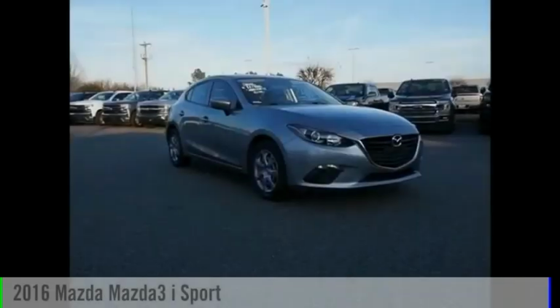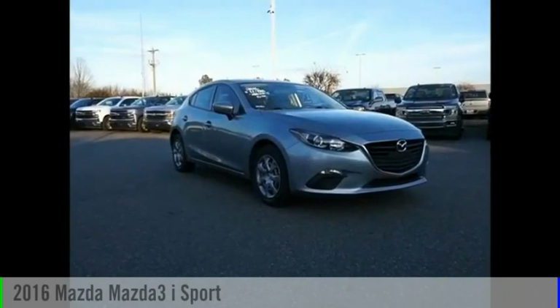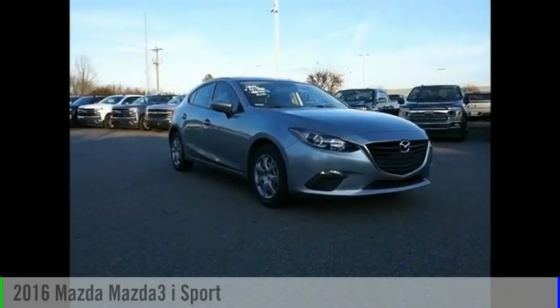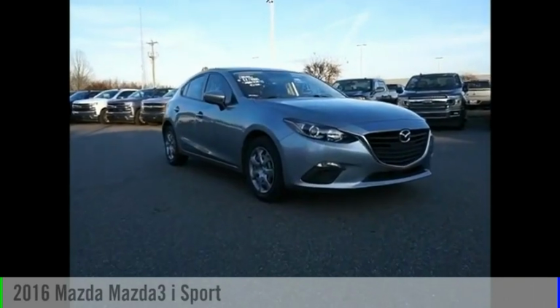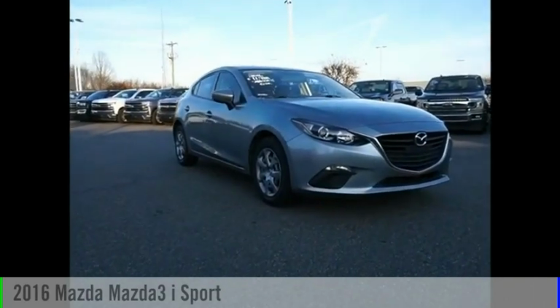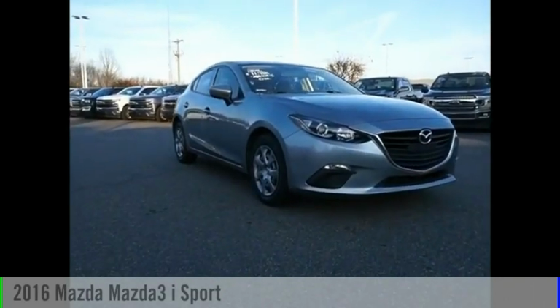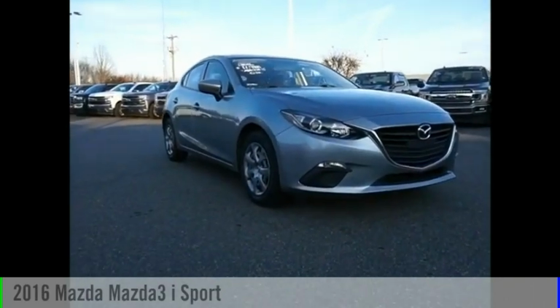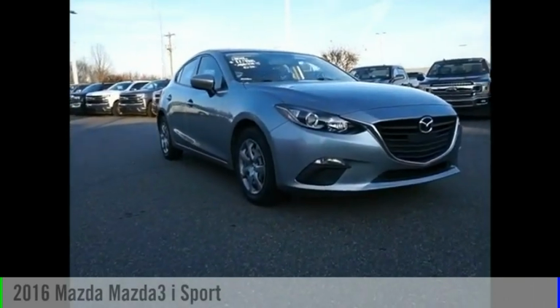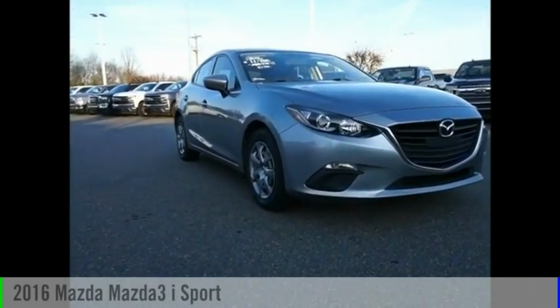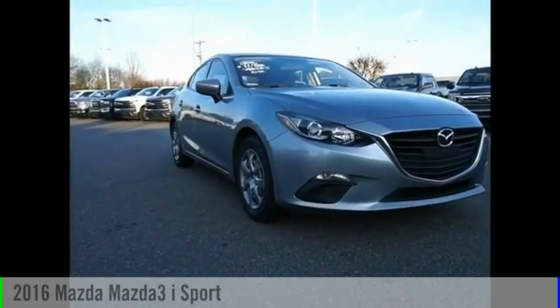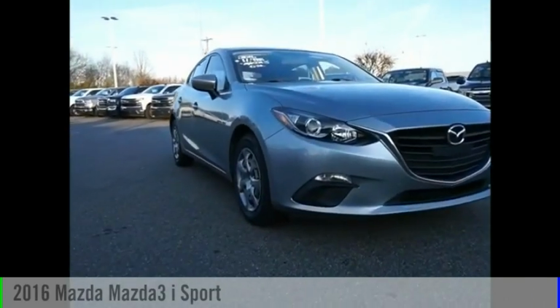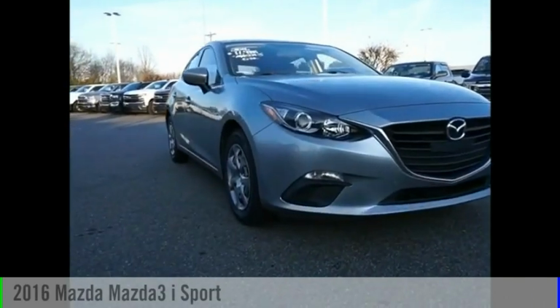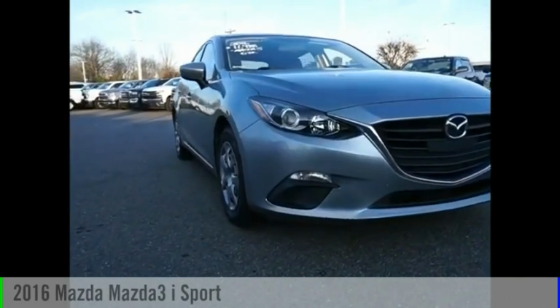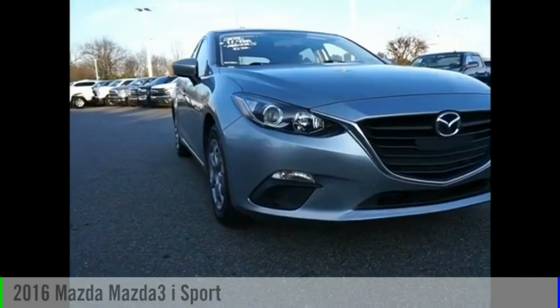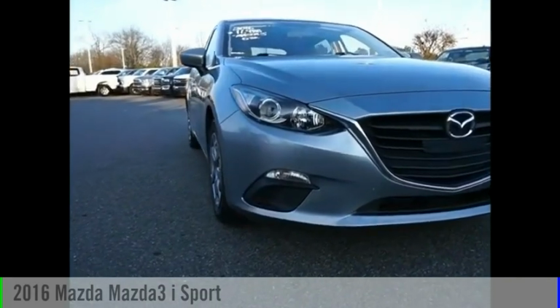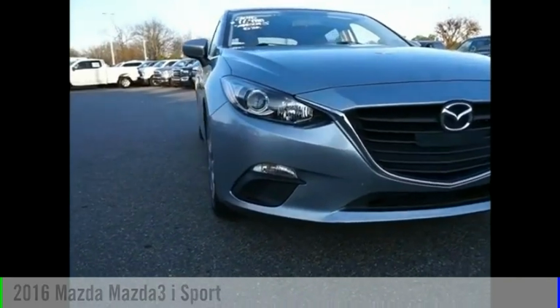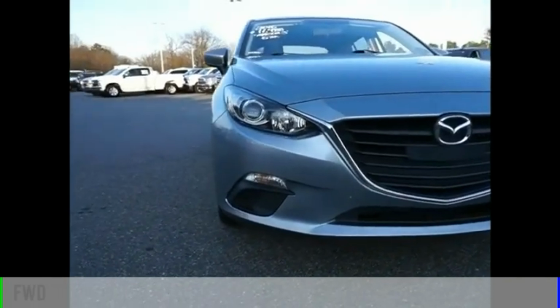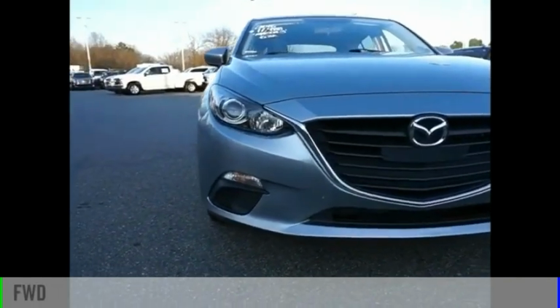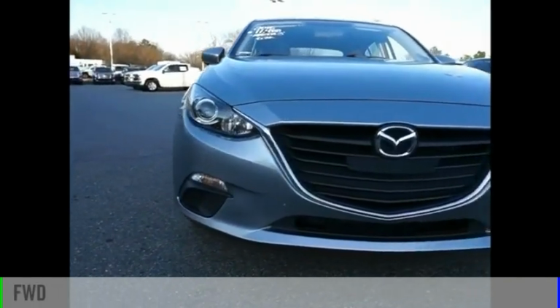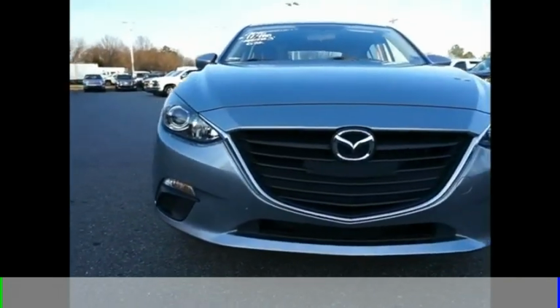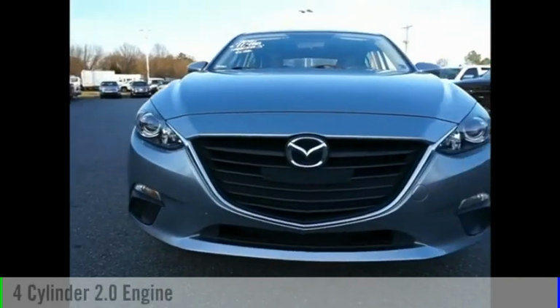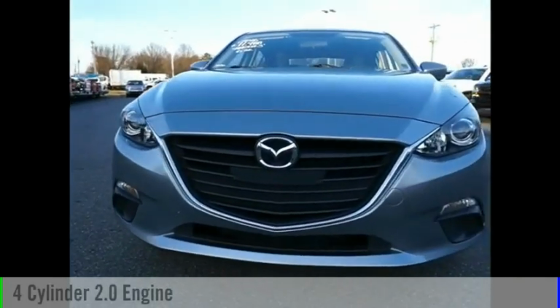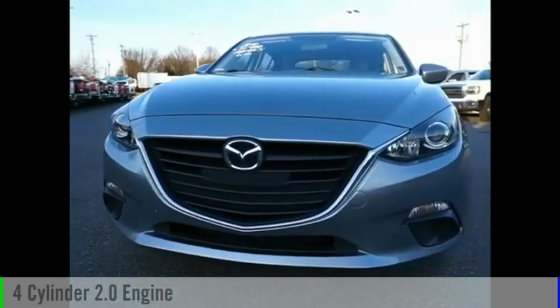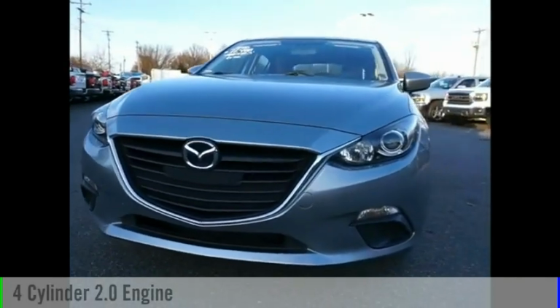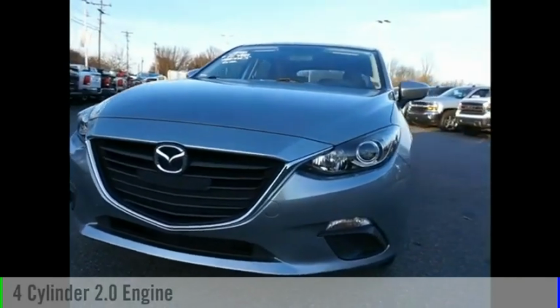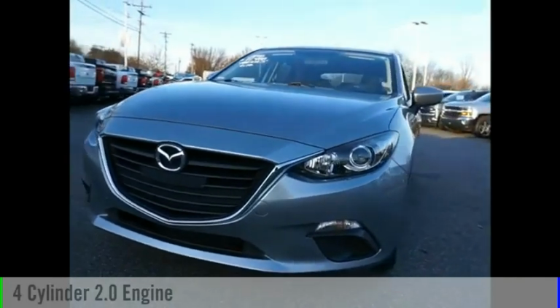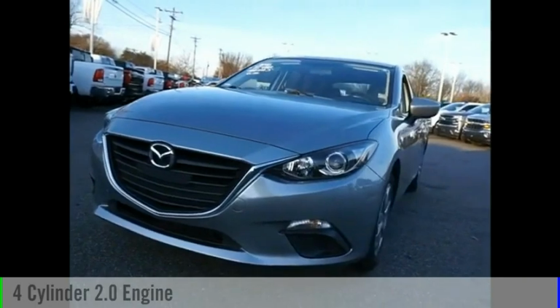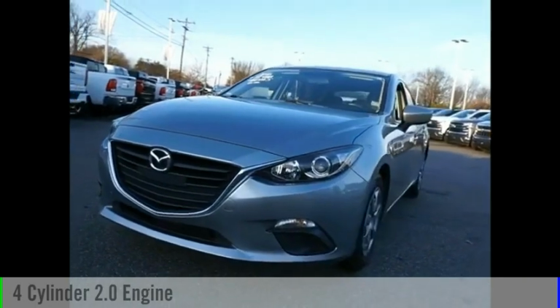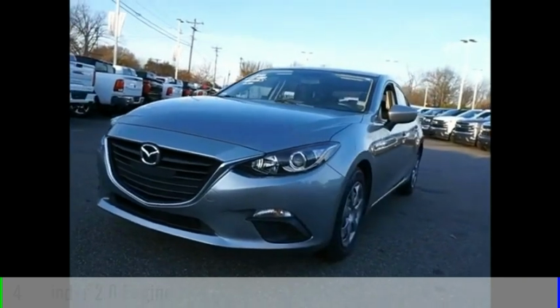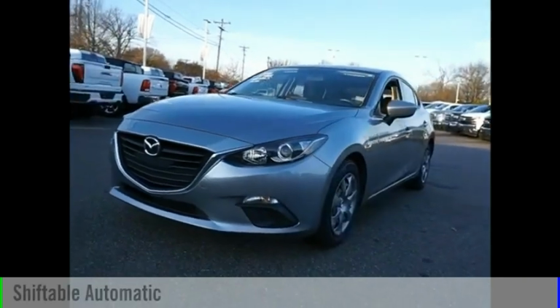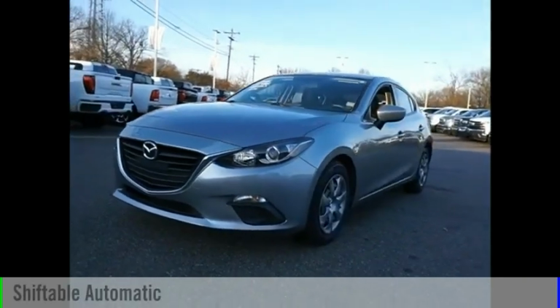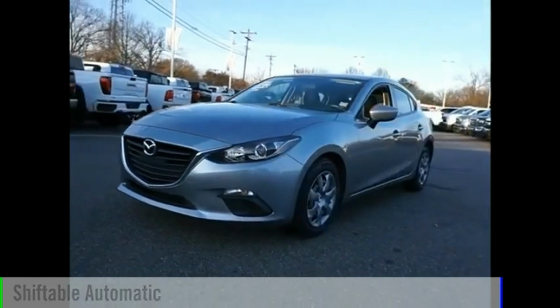Make a great choice today with the 2016 Mazda 3. This vehicle is powered by a front-wheel drive, 4-cylinder, 2.0-liter engine and comes with an automatic transmission.